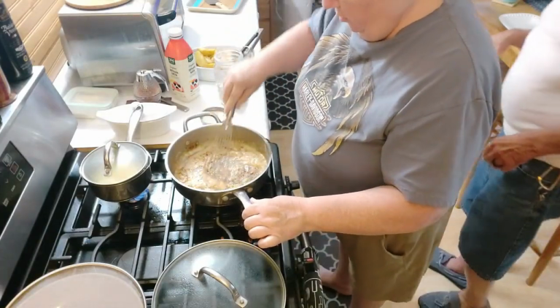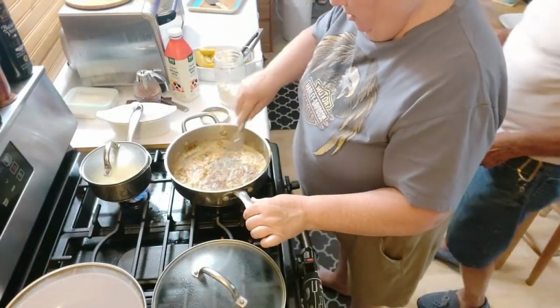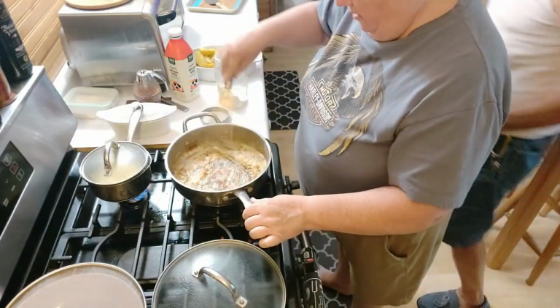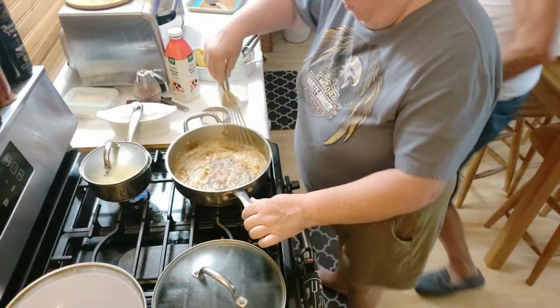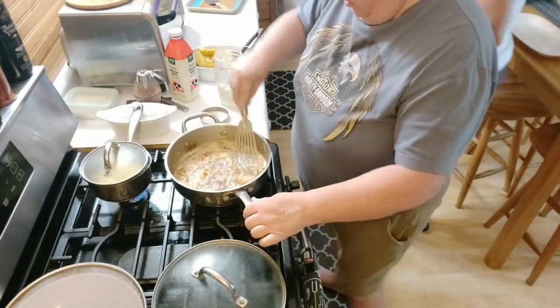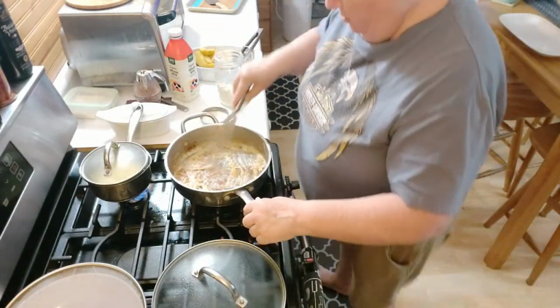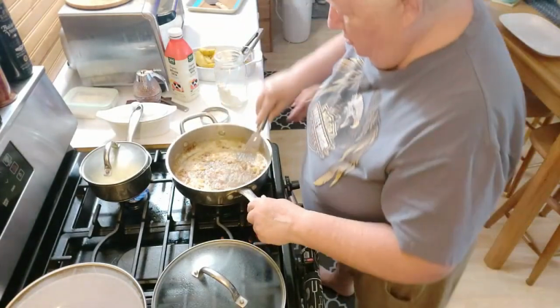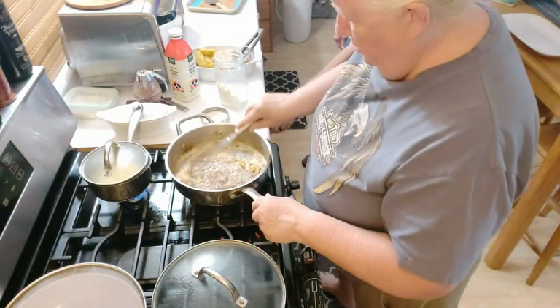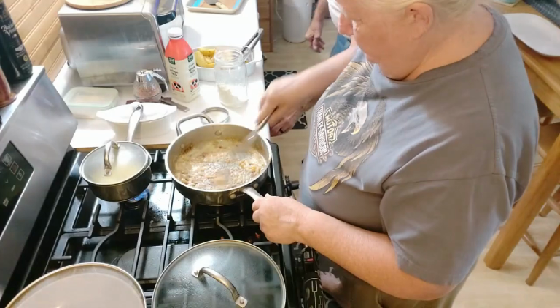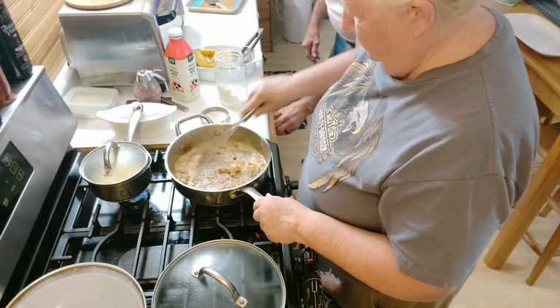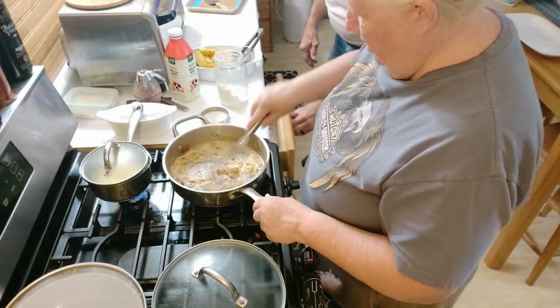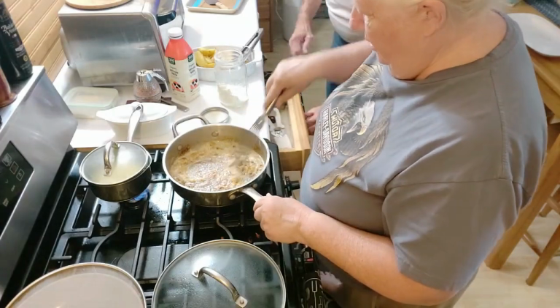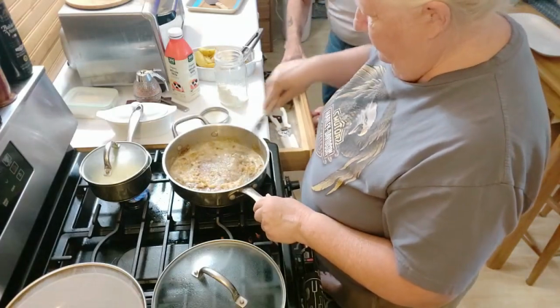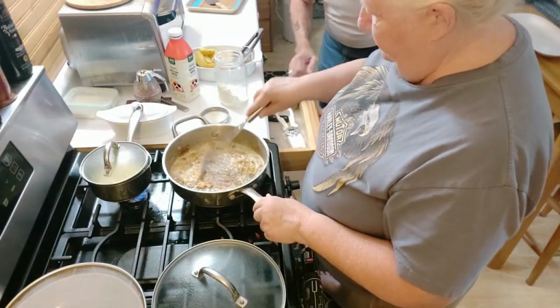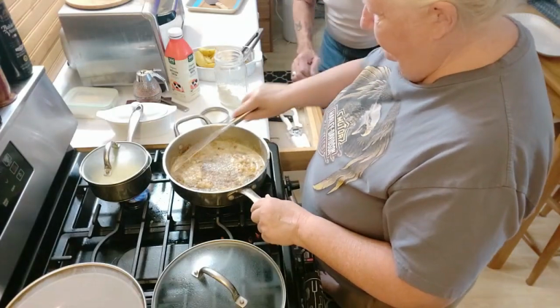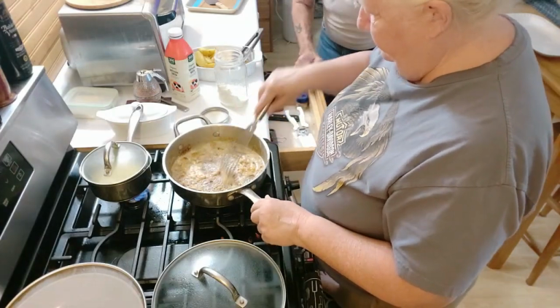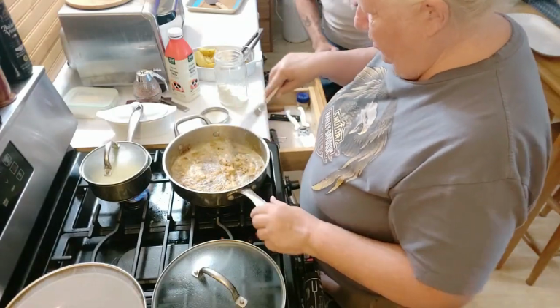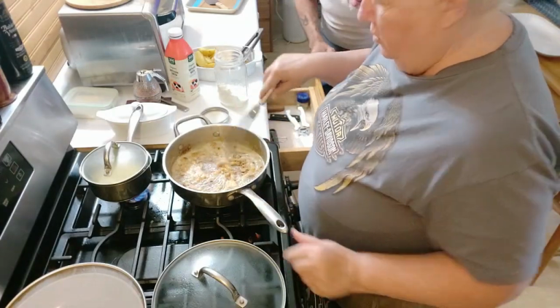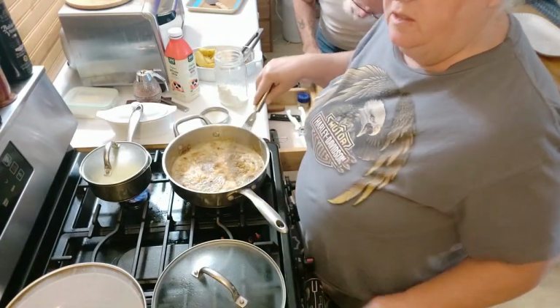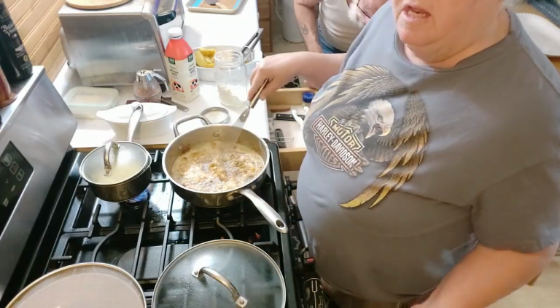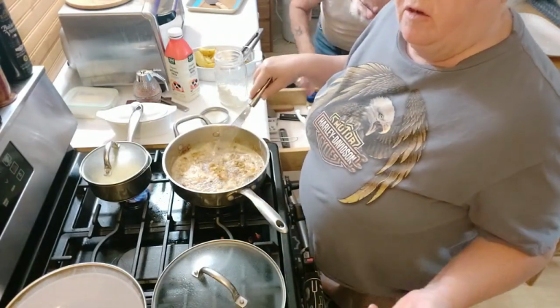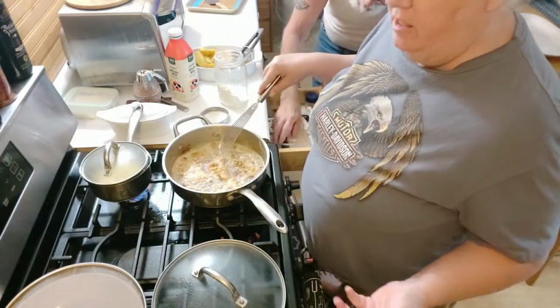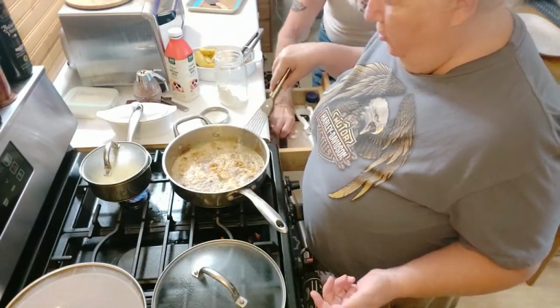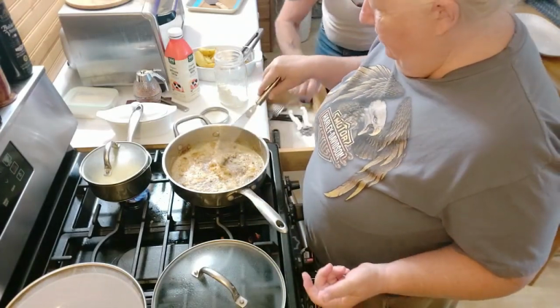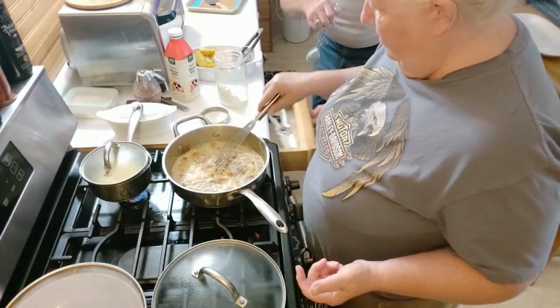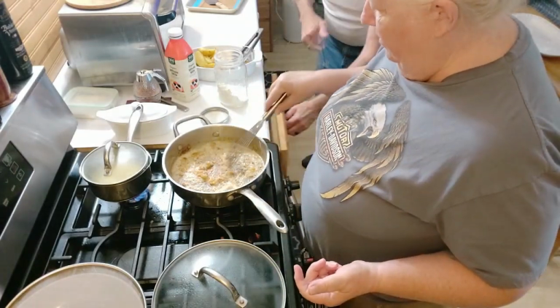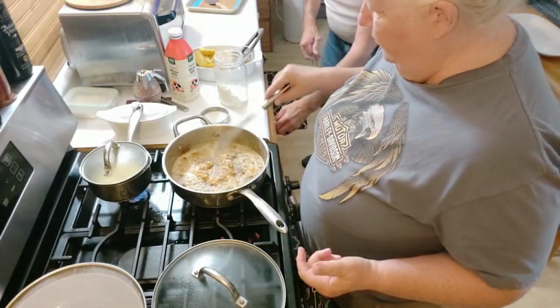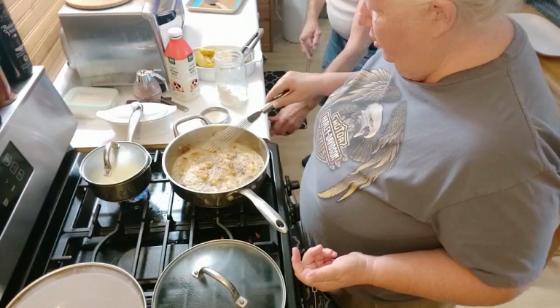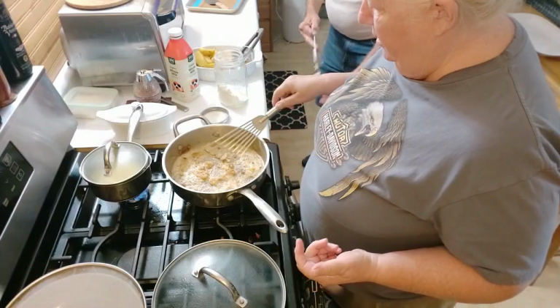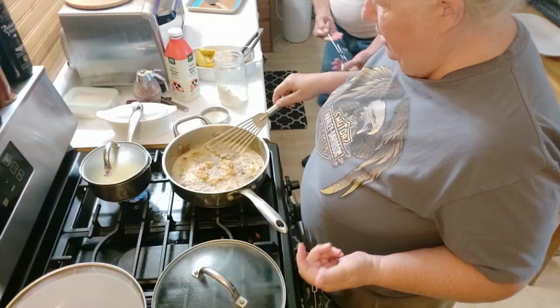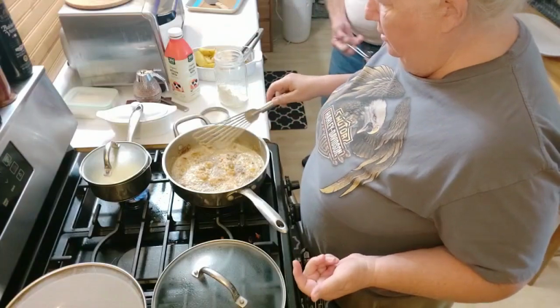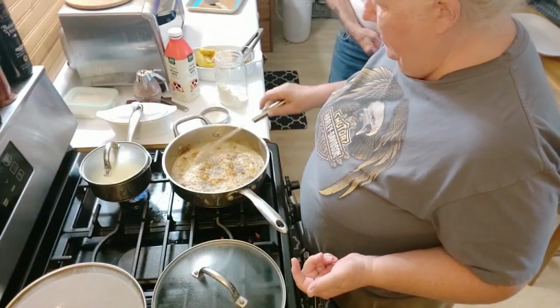Cooking the flour with the onion. This is going to be an onion gravy but with the chicken and the lemon.